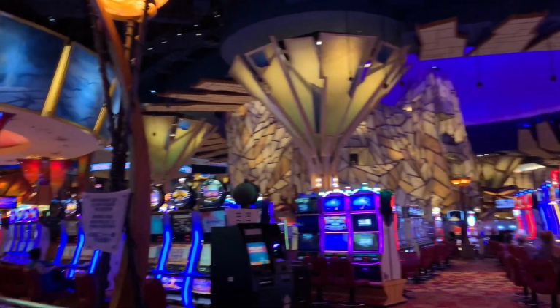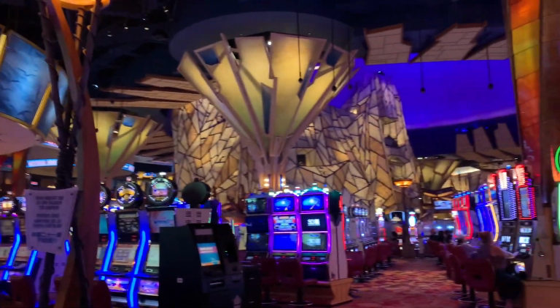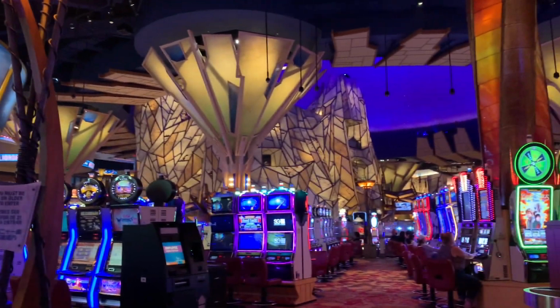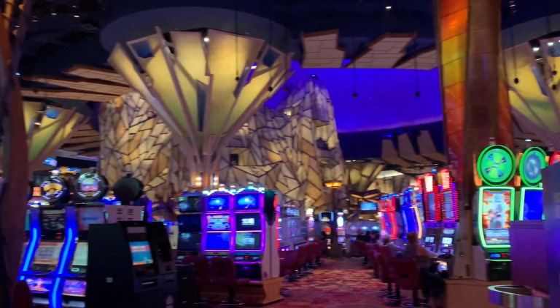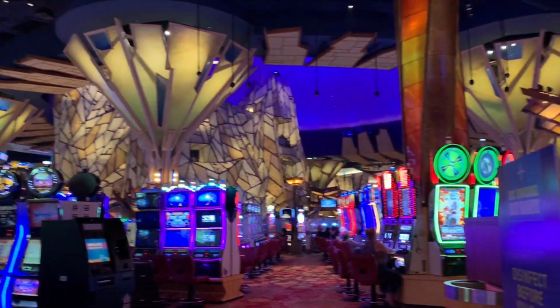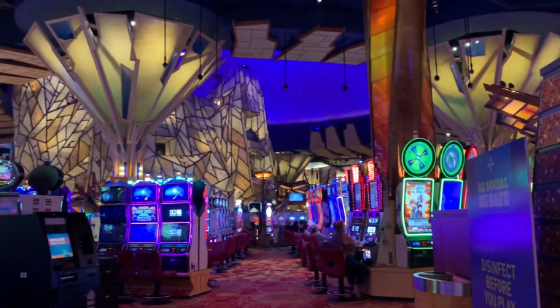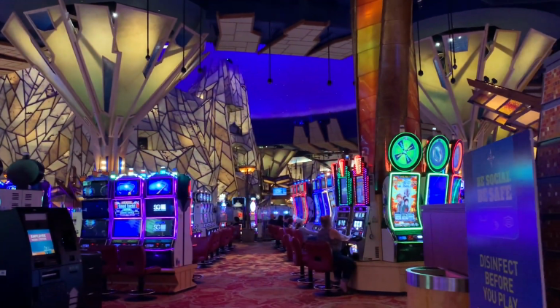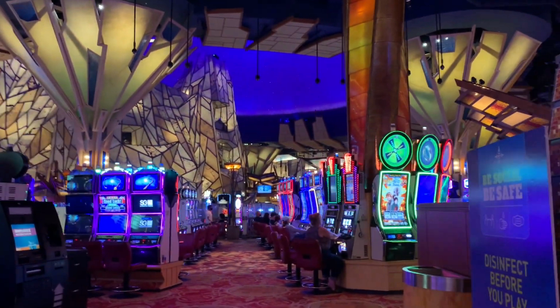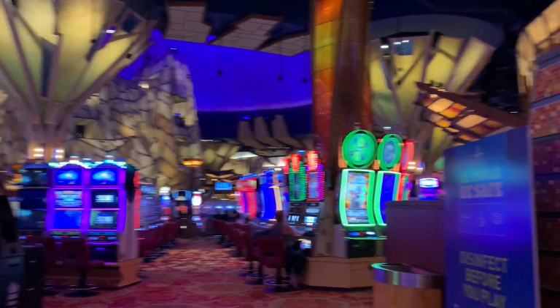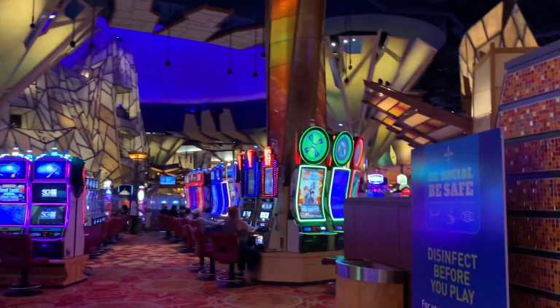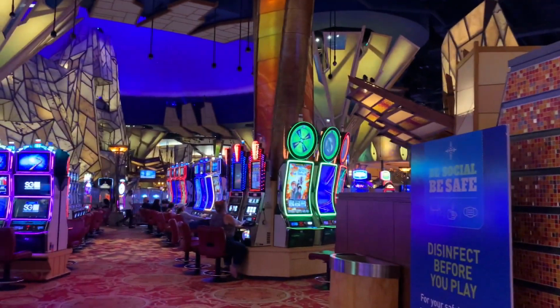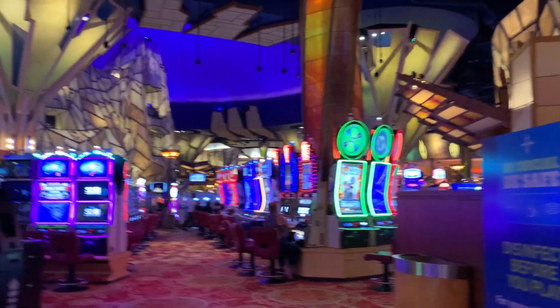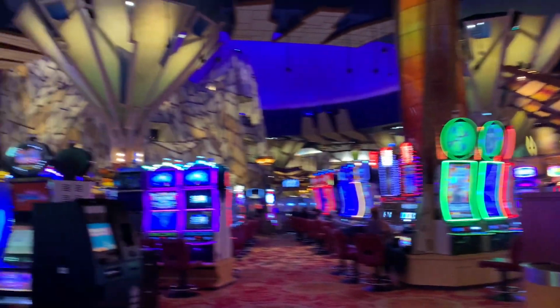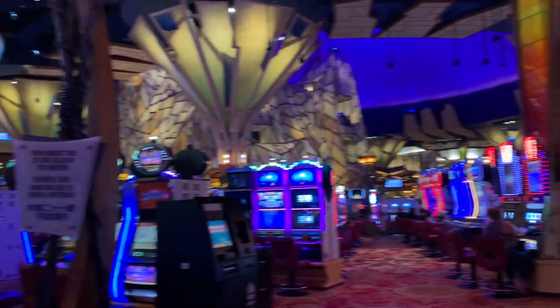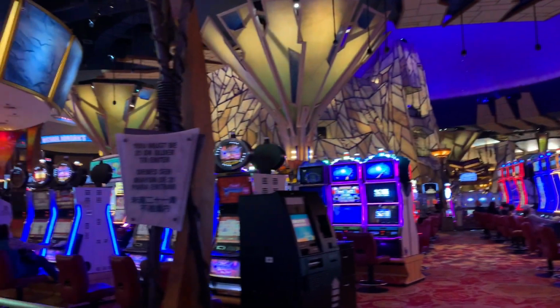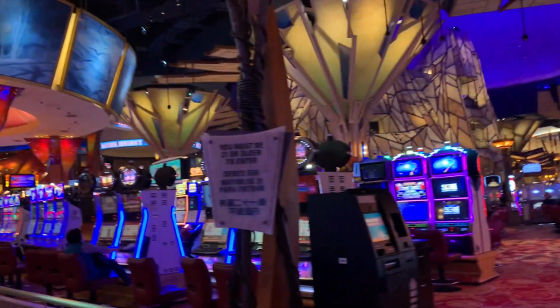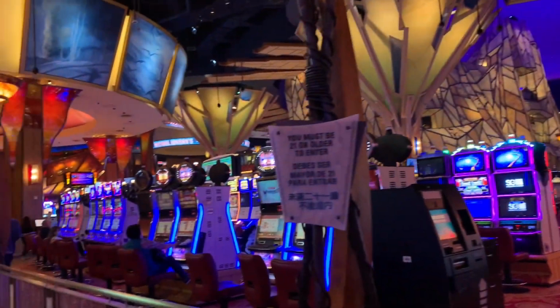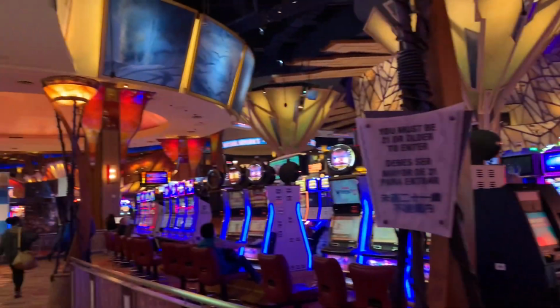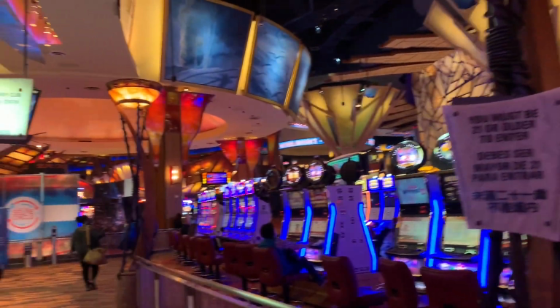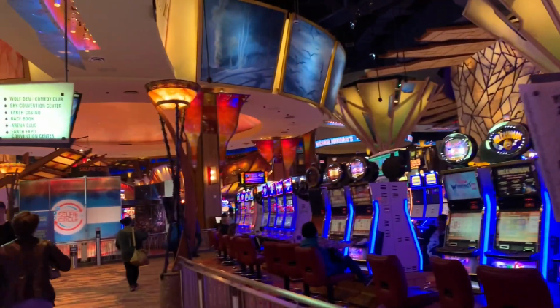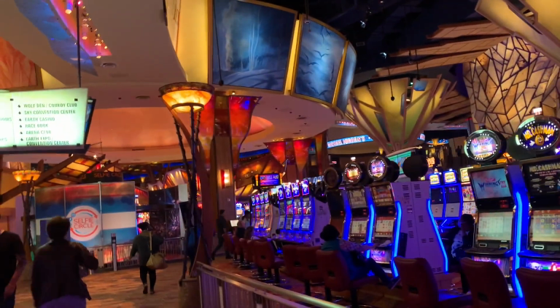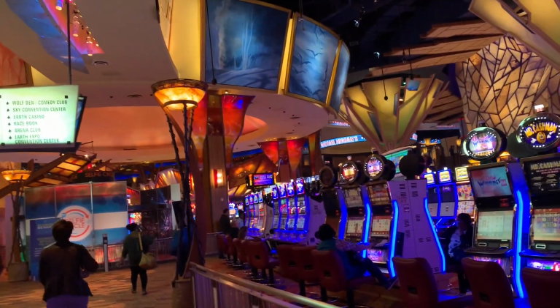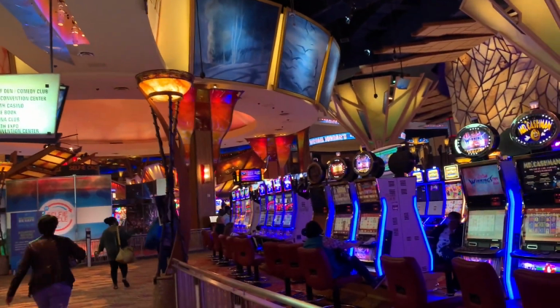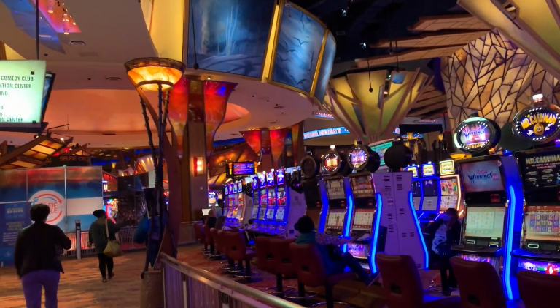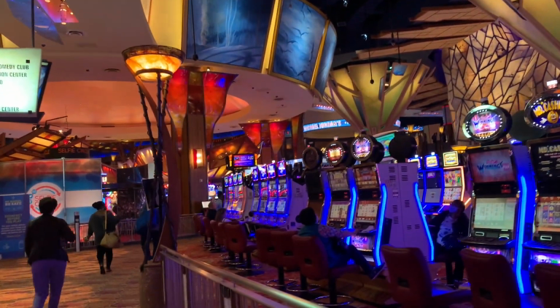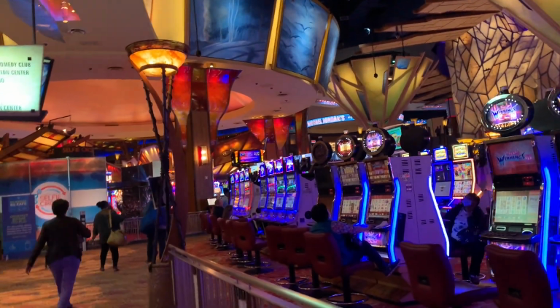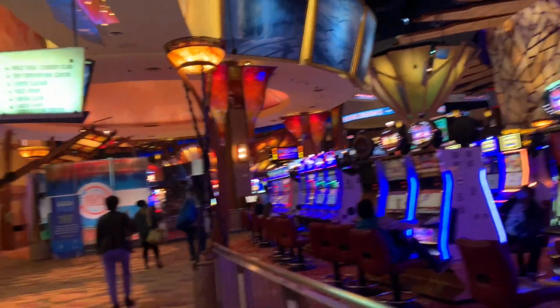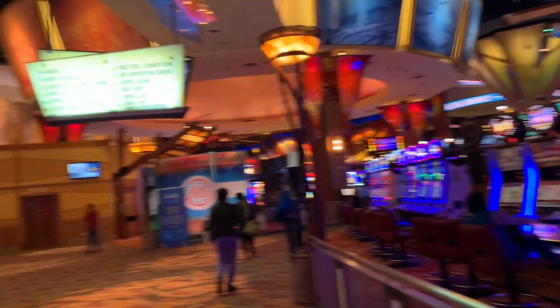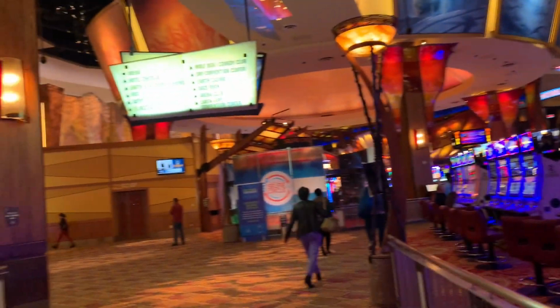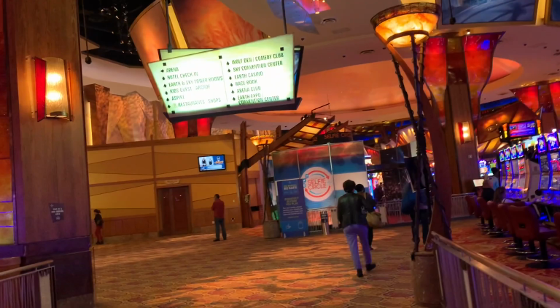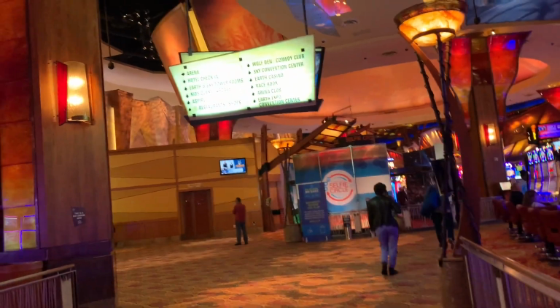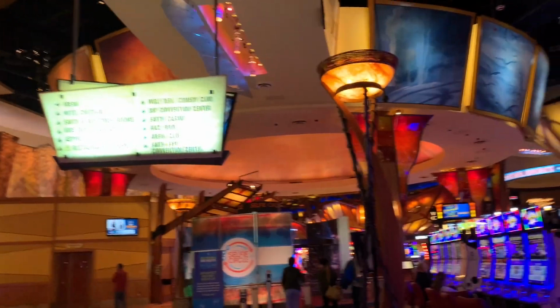We will see the price of the slot. This is a slot machine and the price of the slot. I will see the price of the slot. The price is also available.